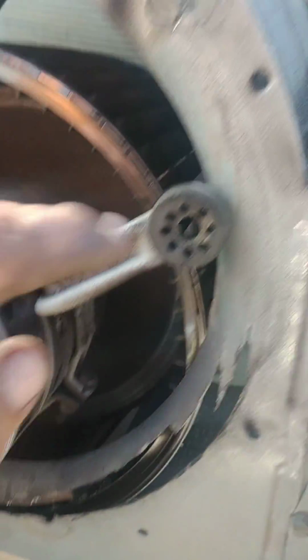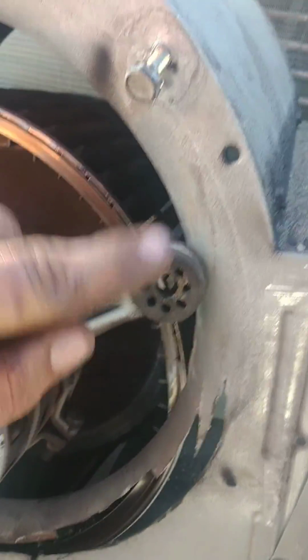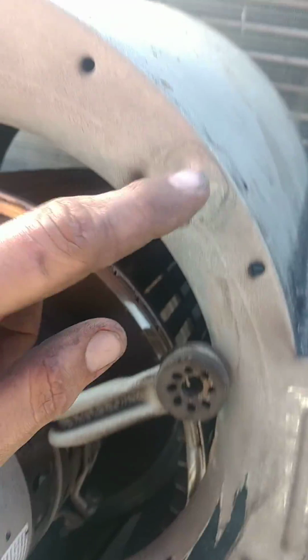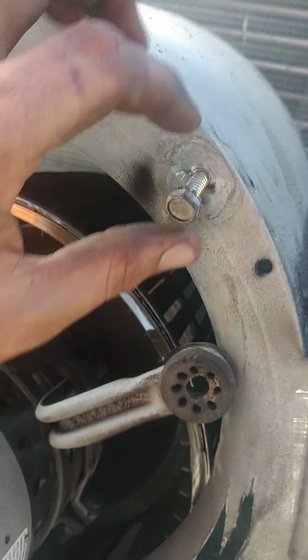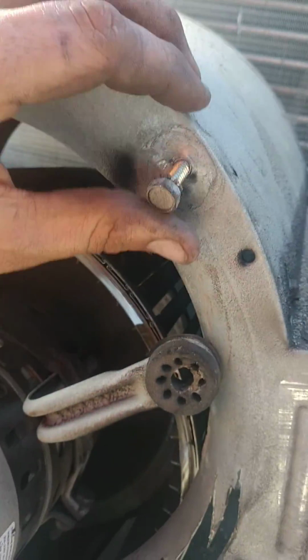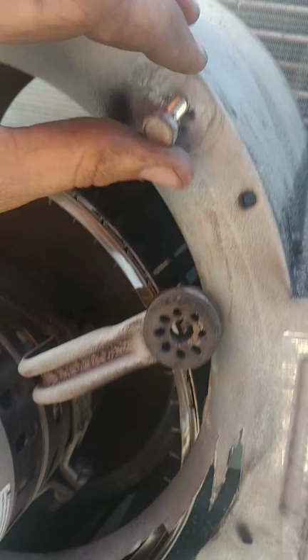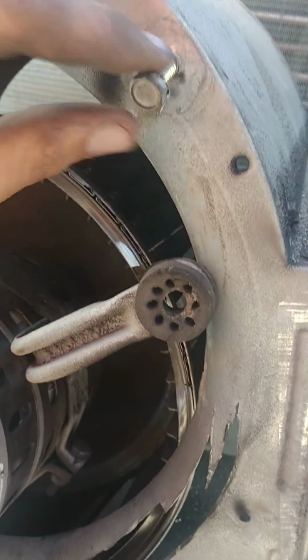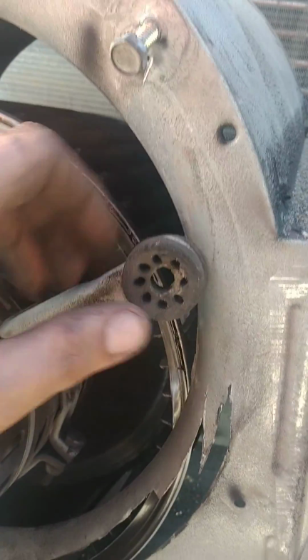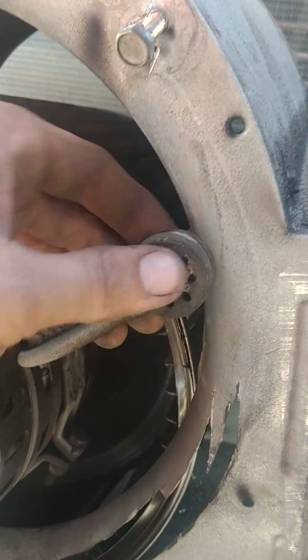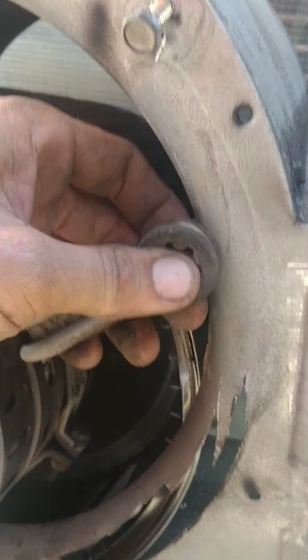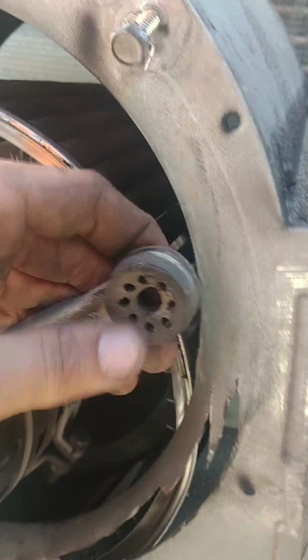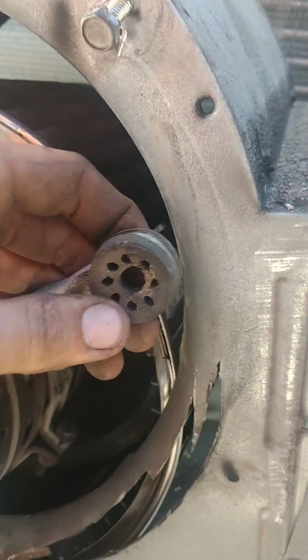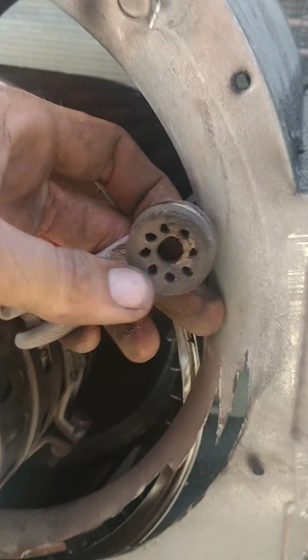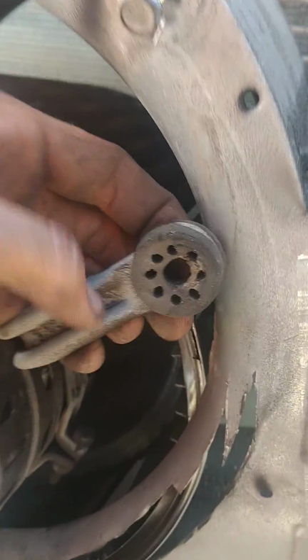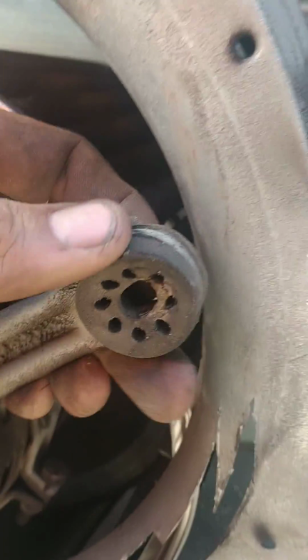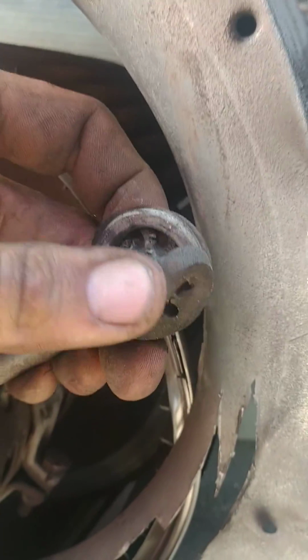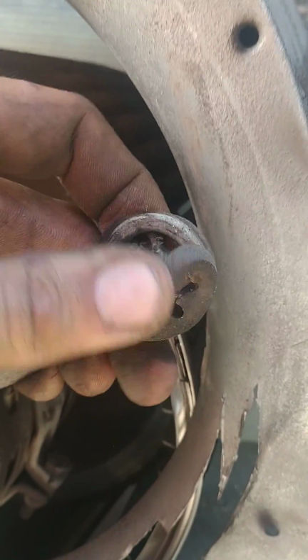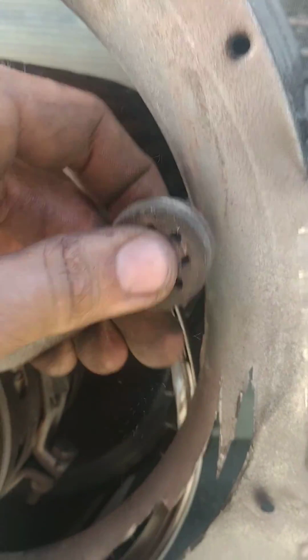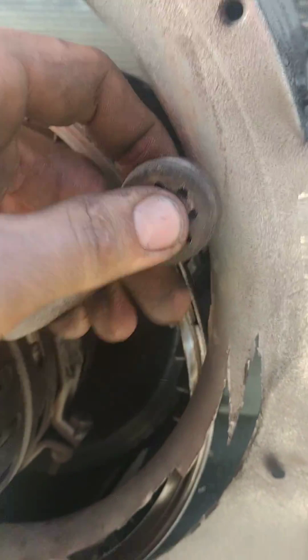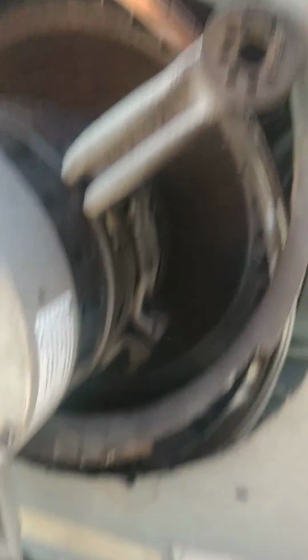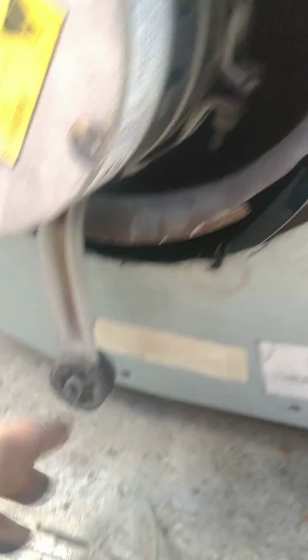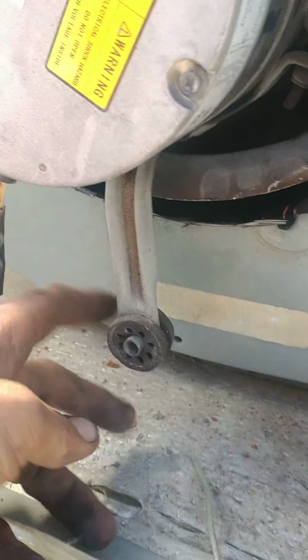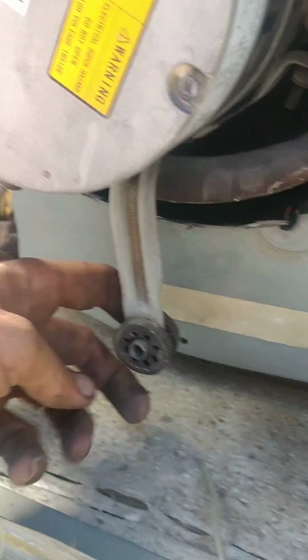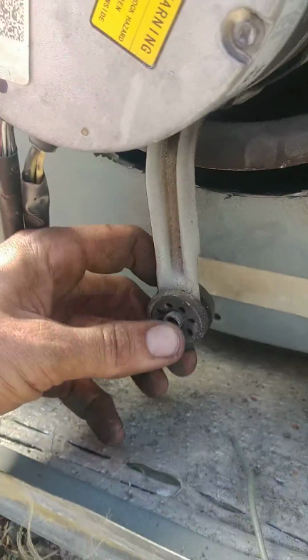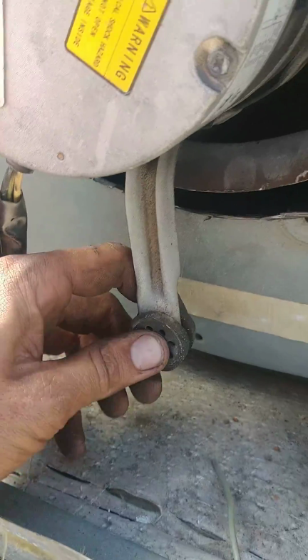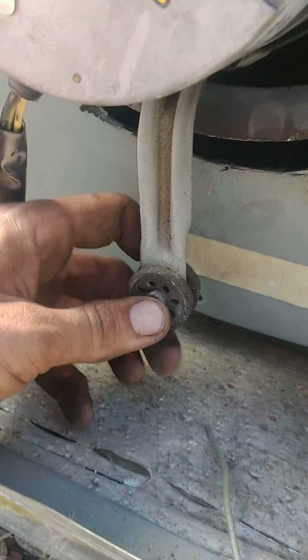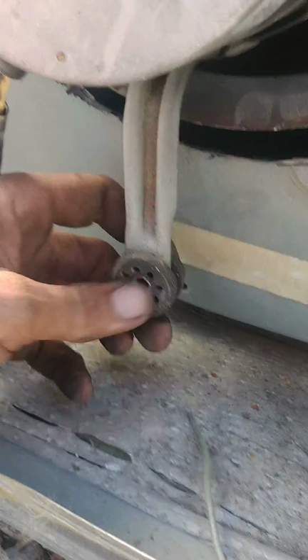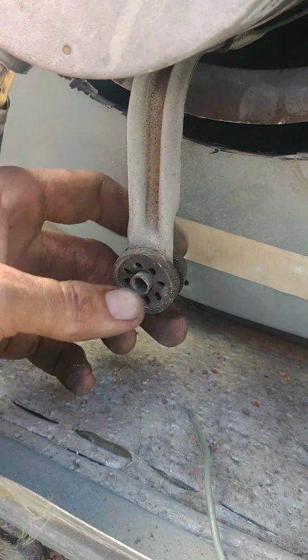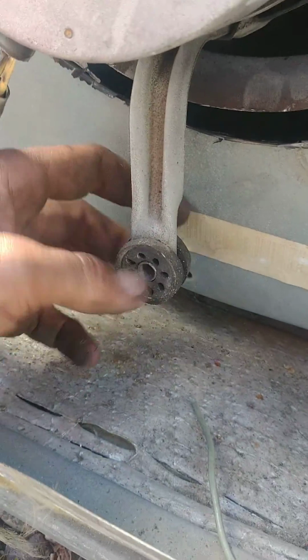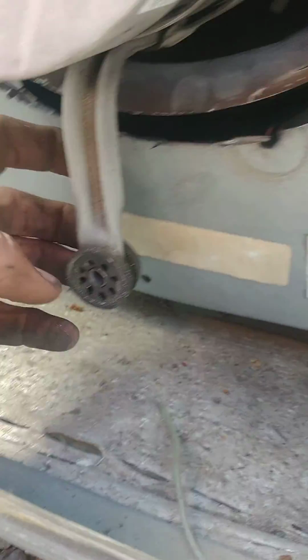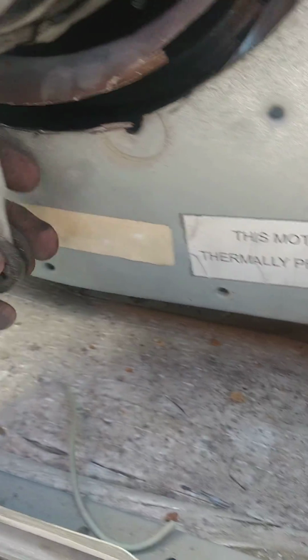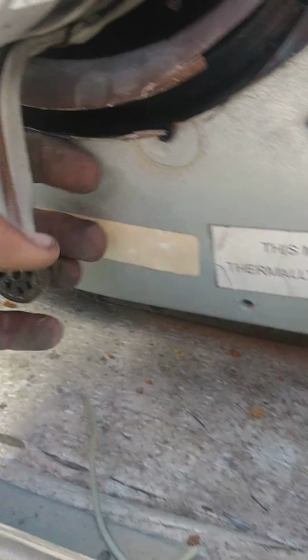This was right there. I don't know if it just pulled through — probably just pulled through. This one, the spacer is still in there.